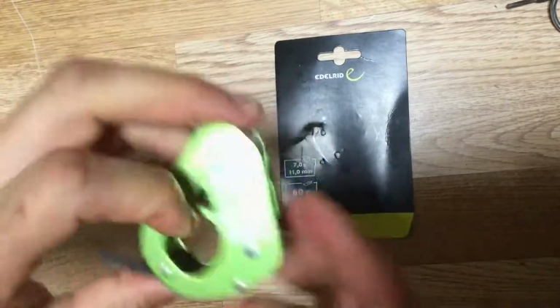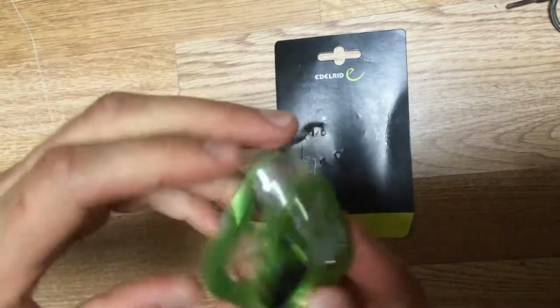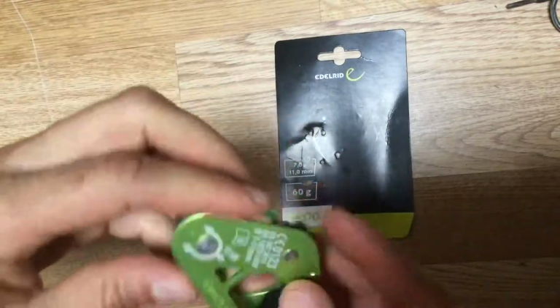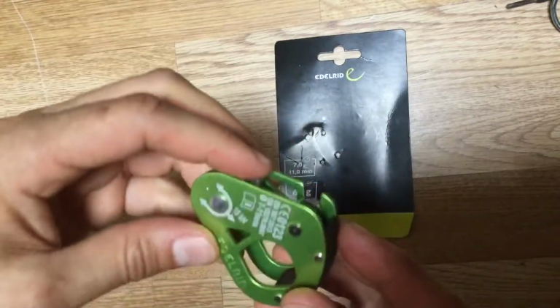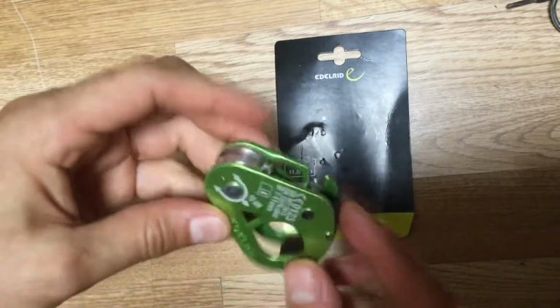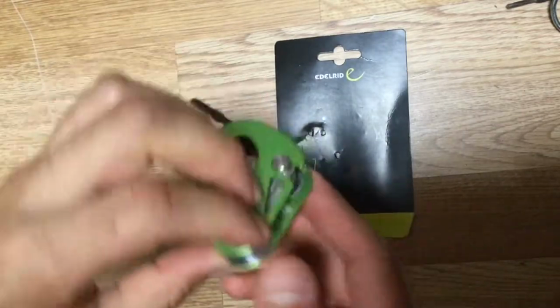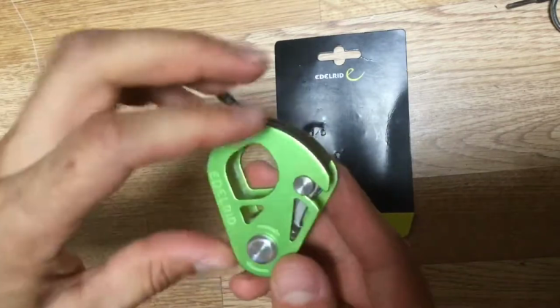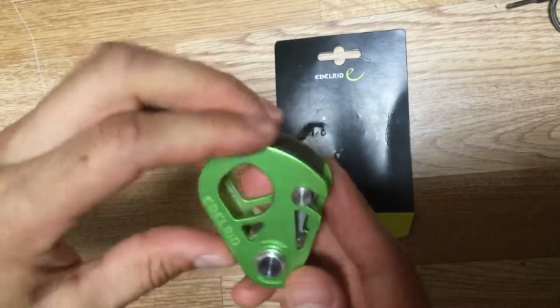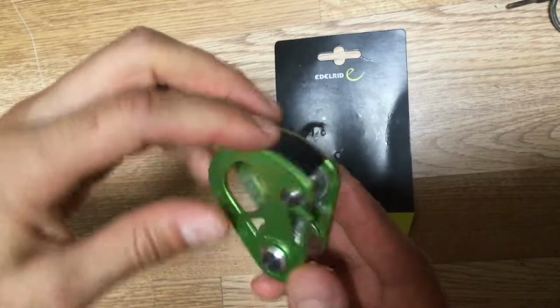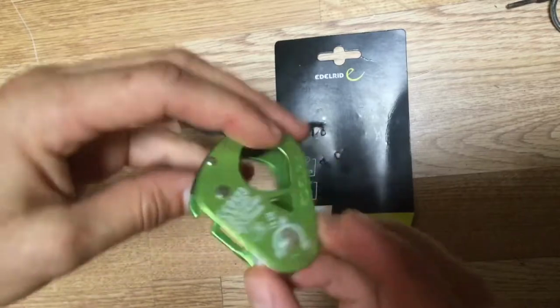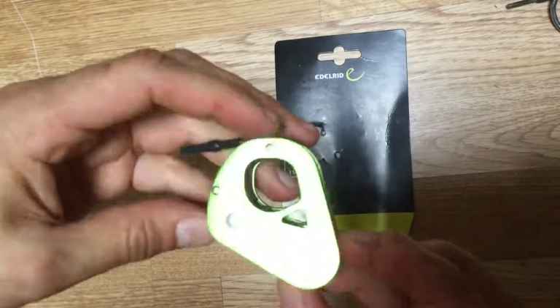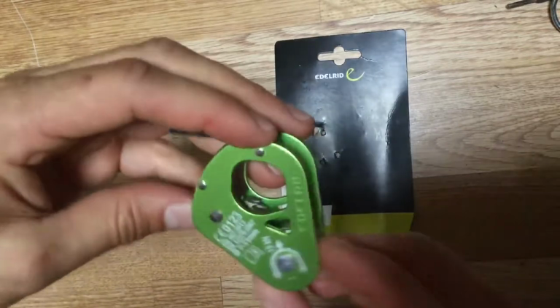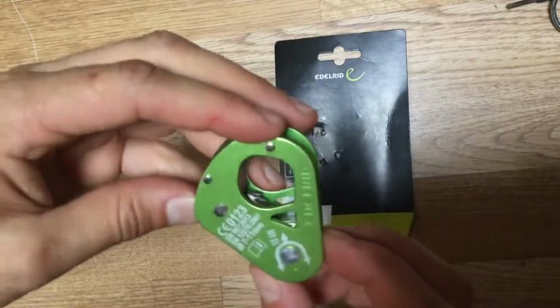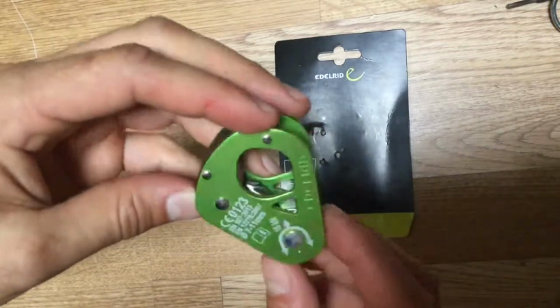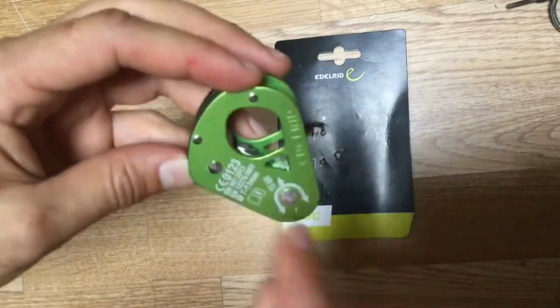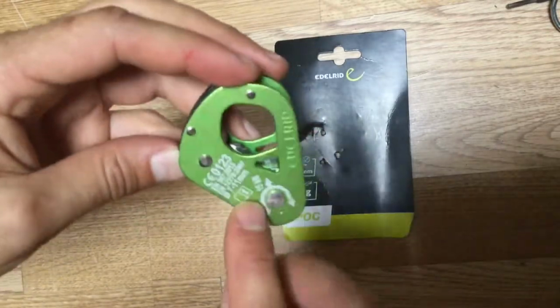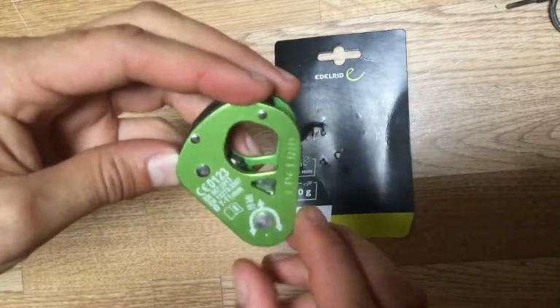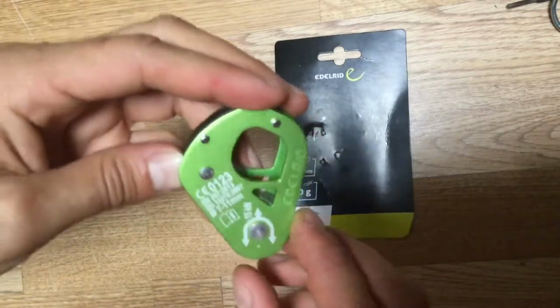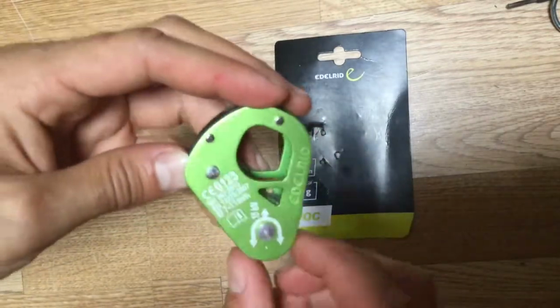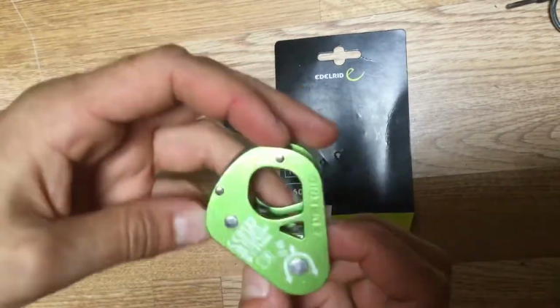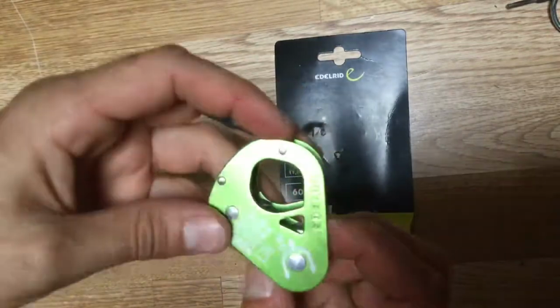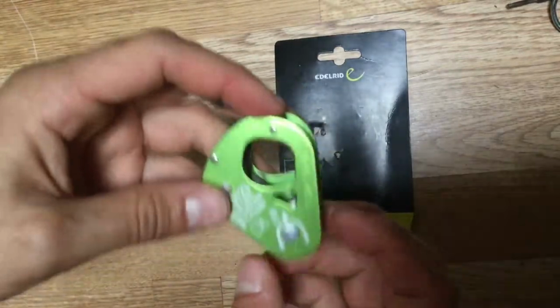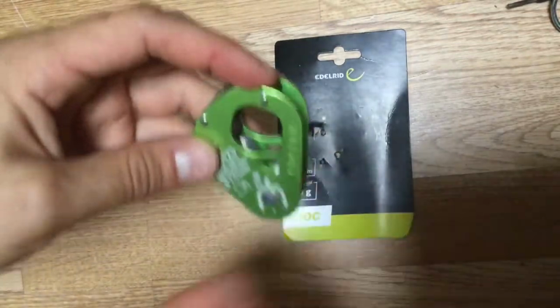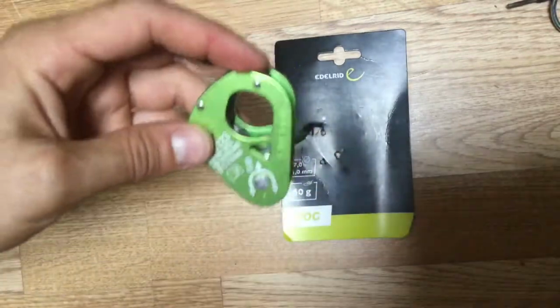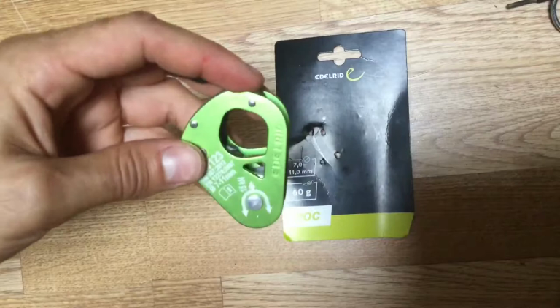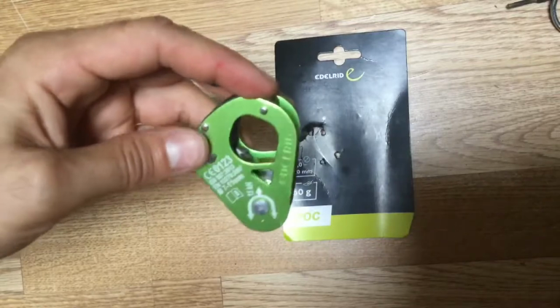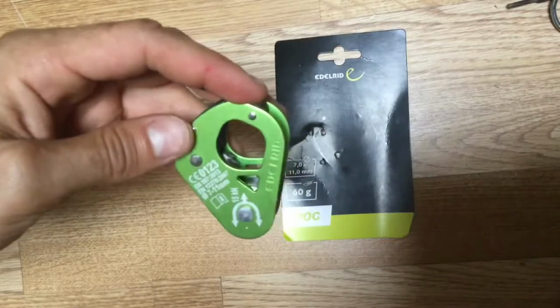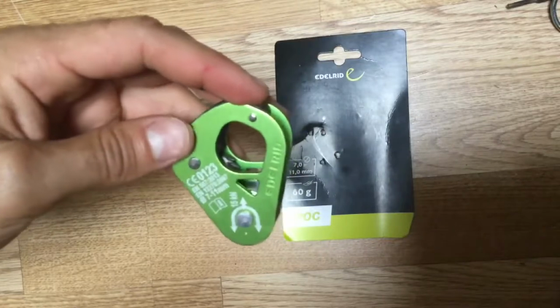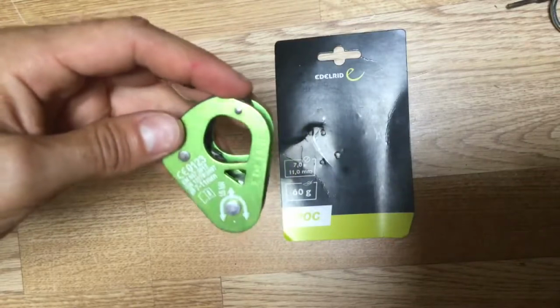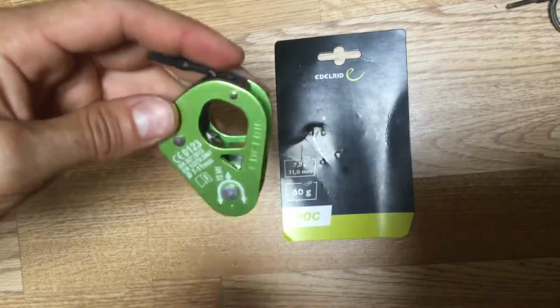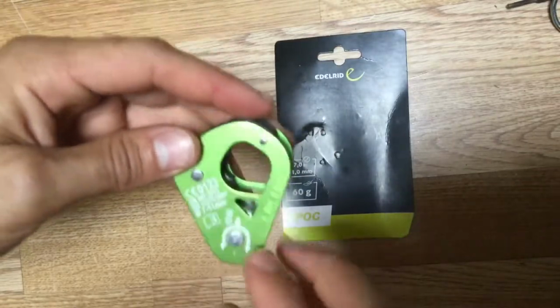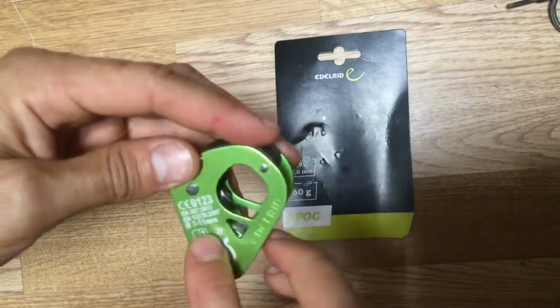It's not much to it — it's very simply made but very good. It's the same 15kN load rating before it breaks, which is the same as the other ones.